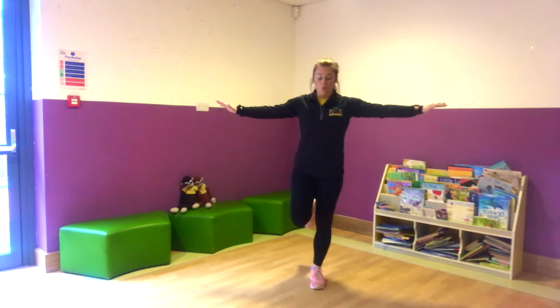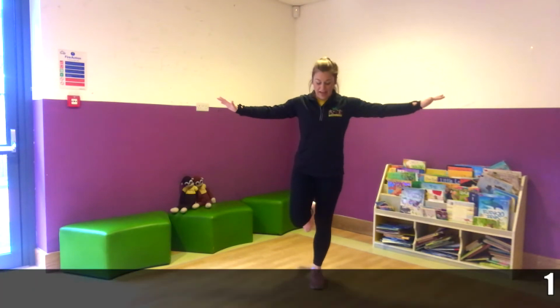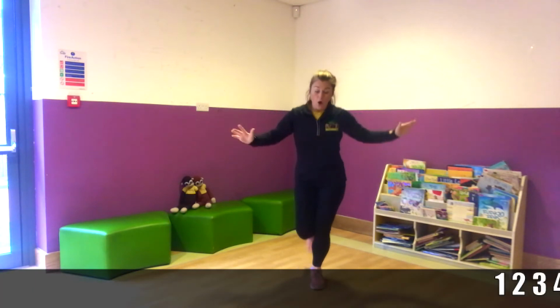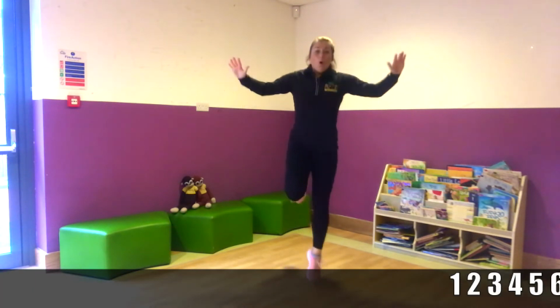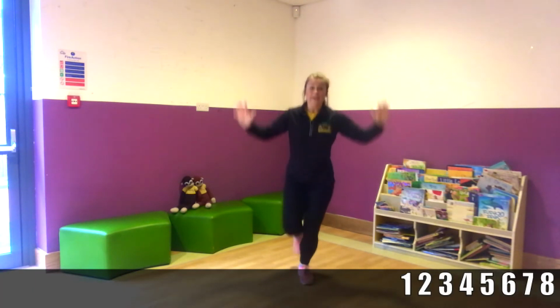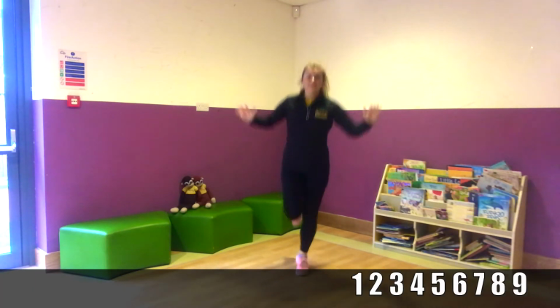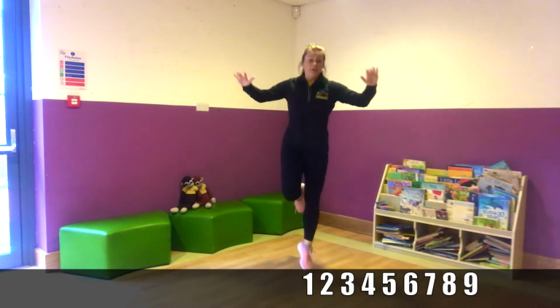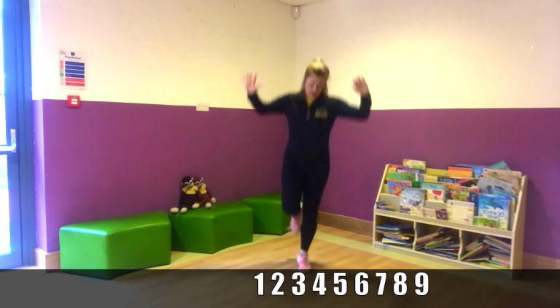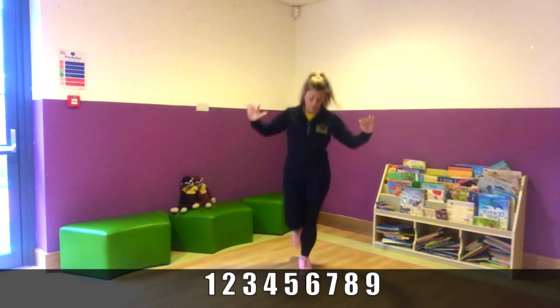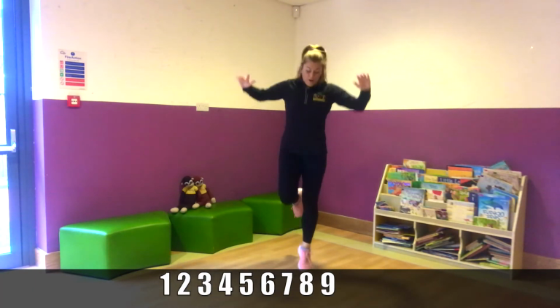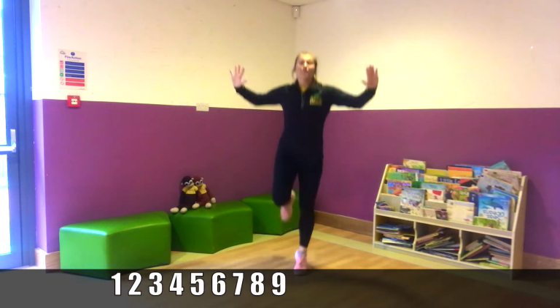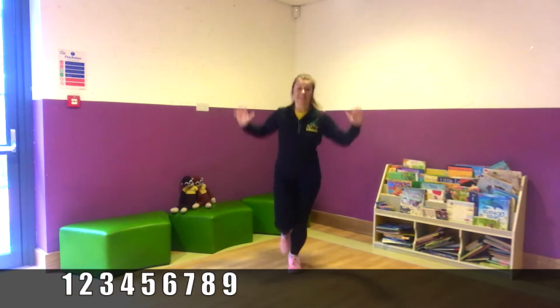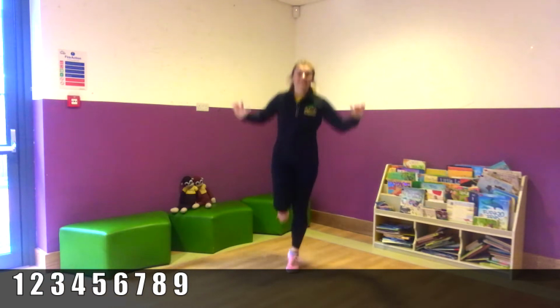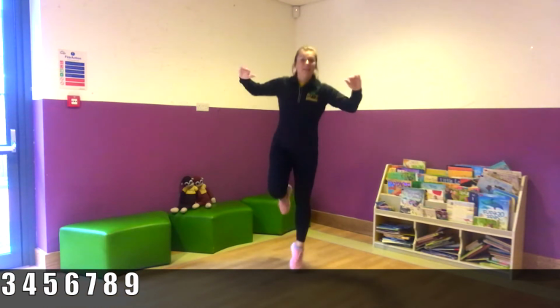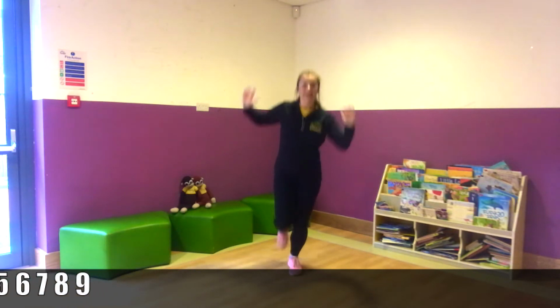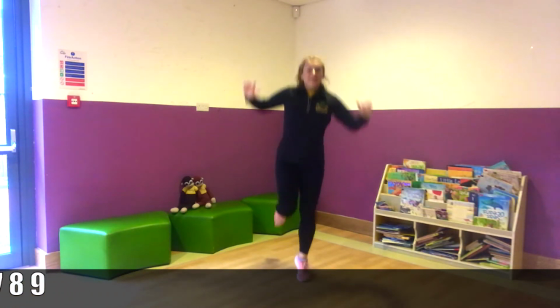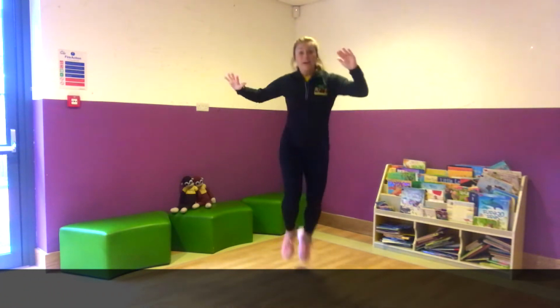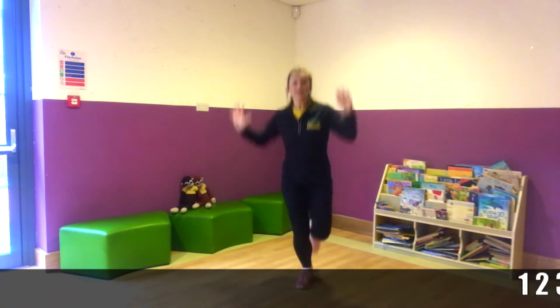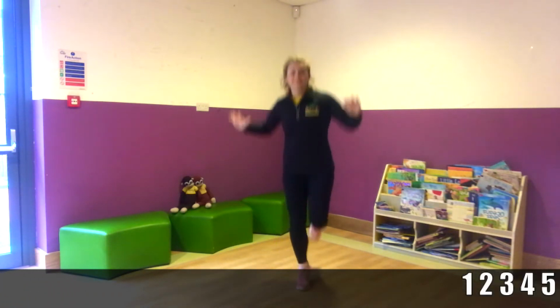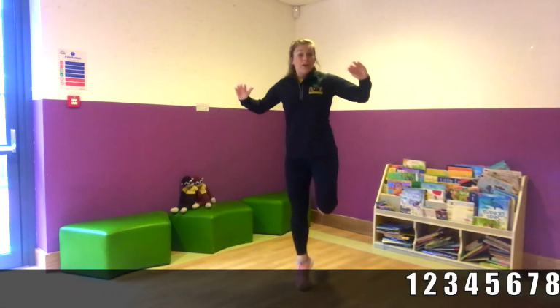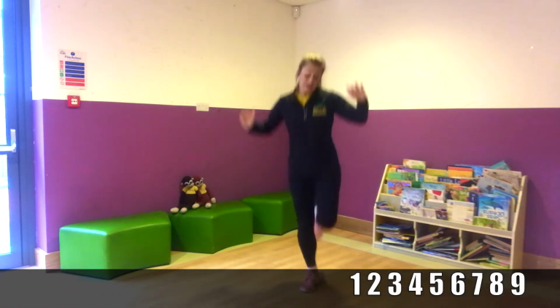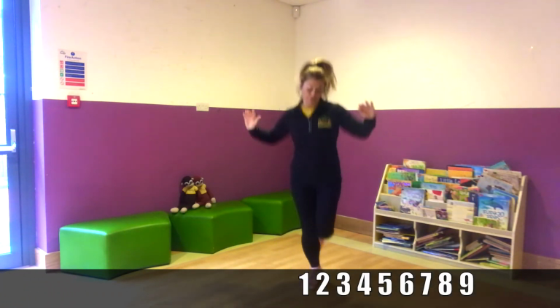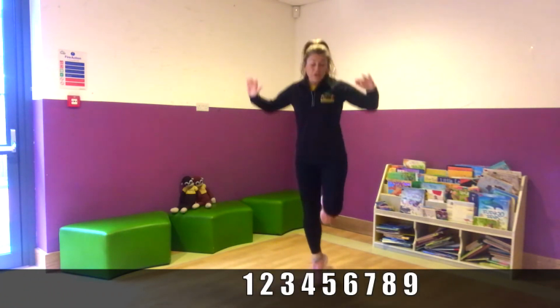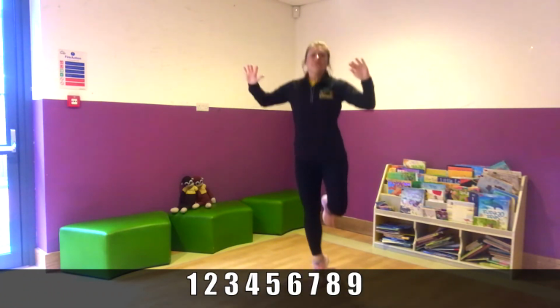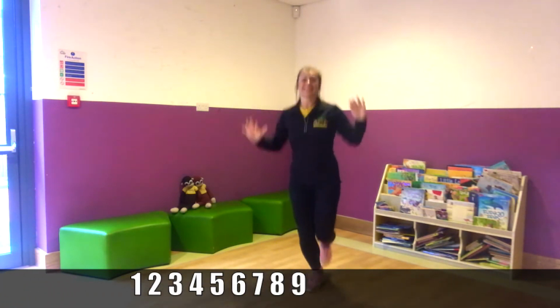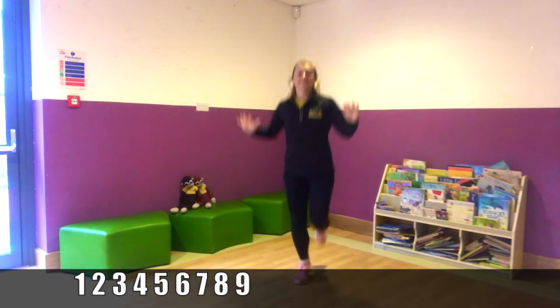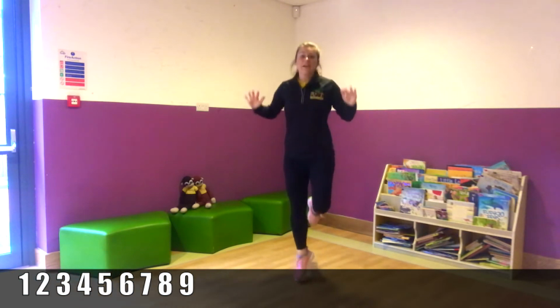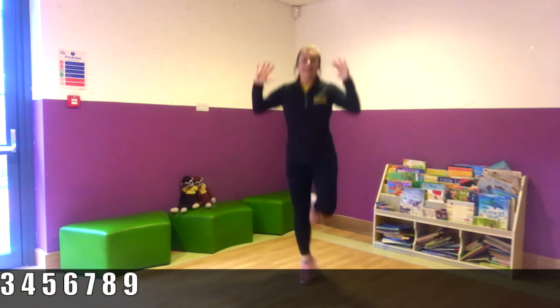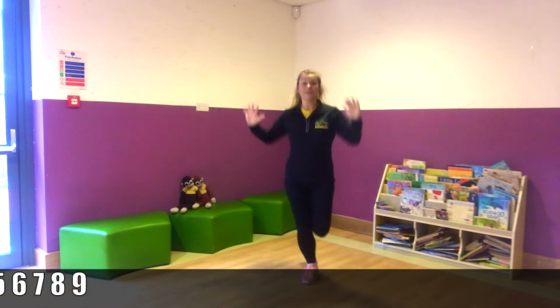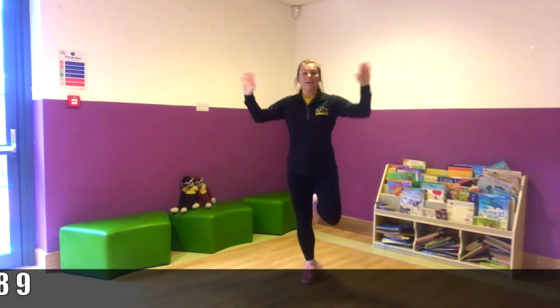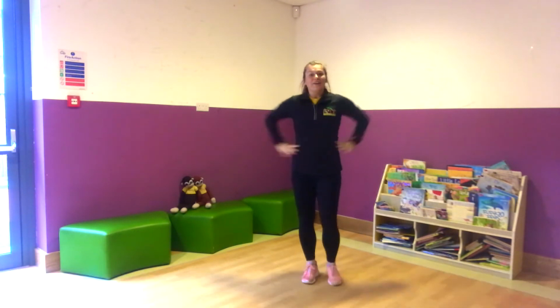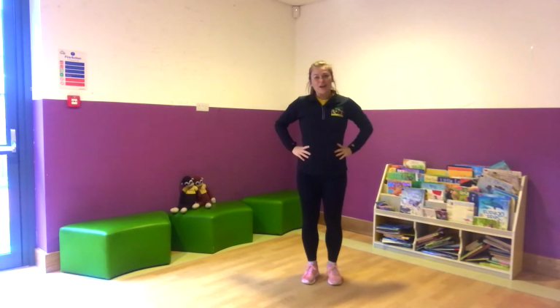Other leg. Two, three, four, five, six, seven, eight, nine. Other leg. Two, three, four, five, six, seven, eight, nine. Good job. And breathe.